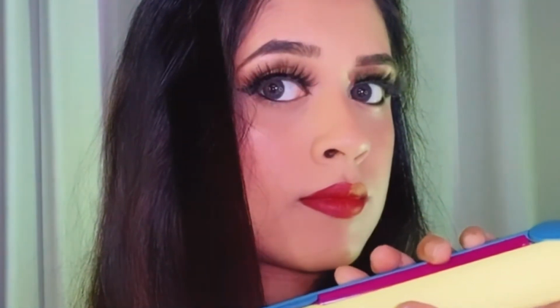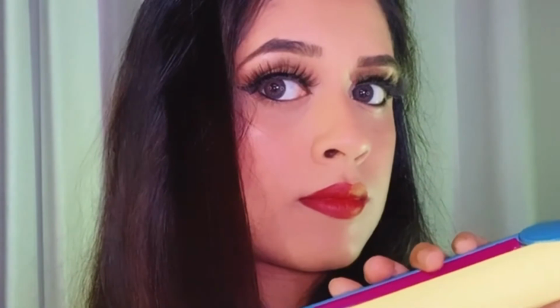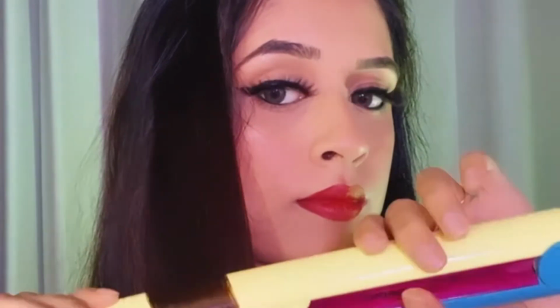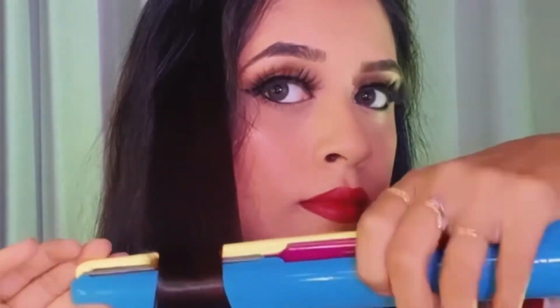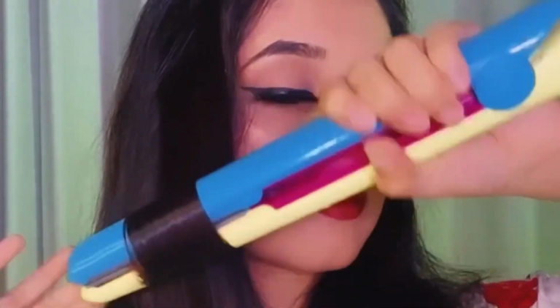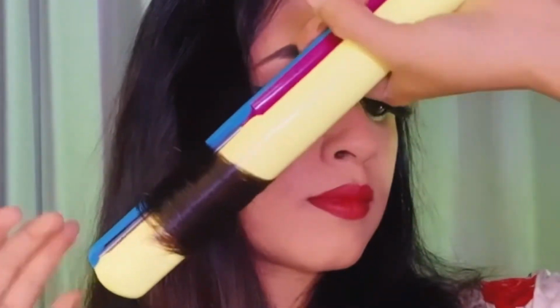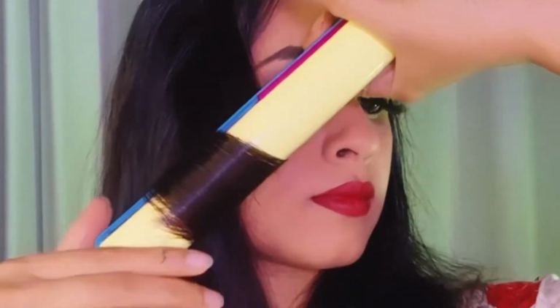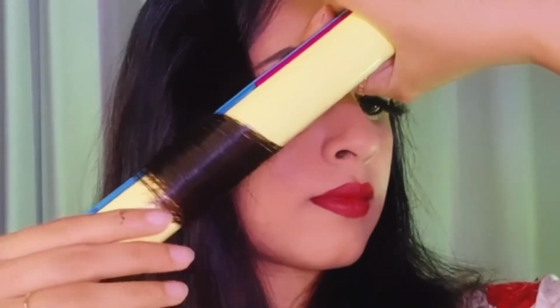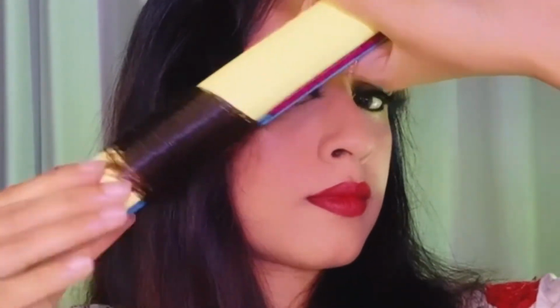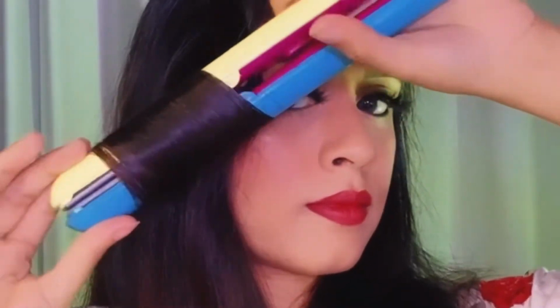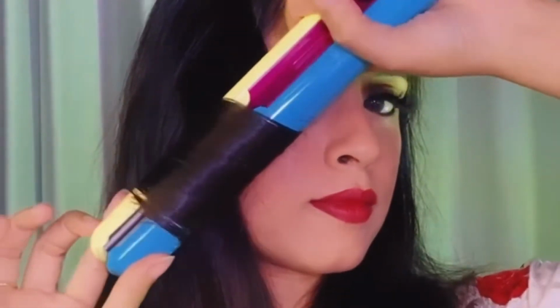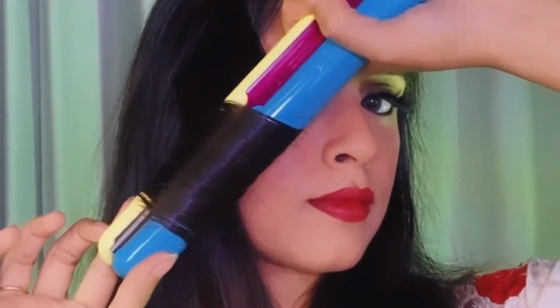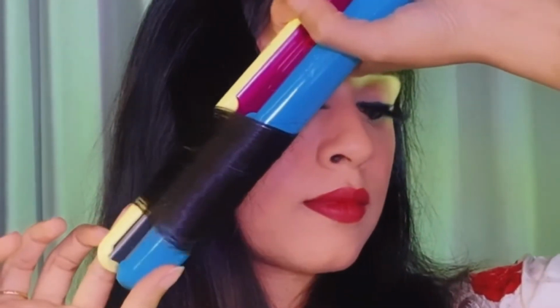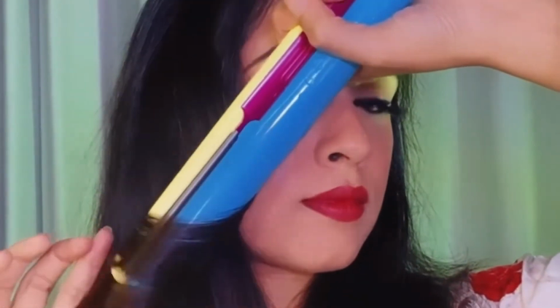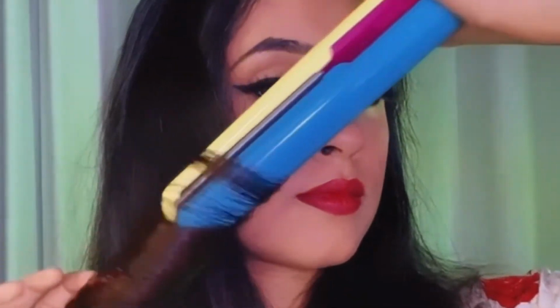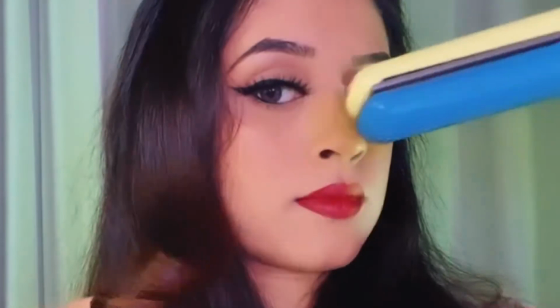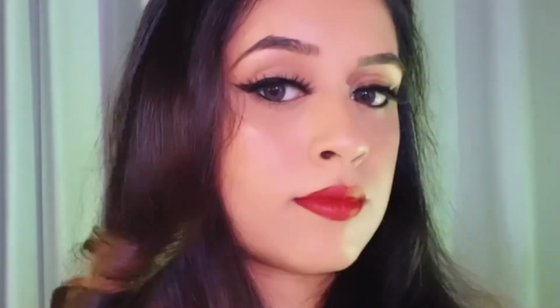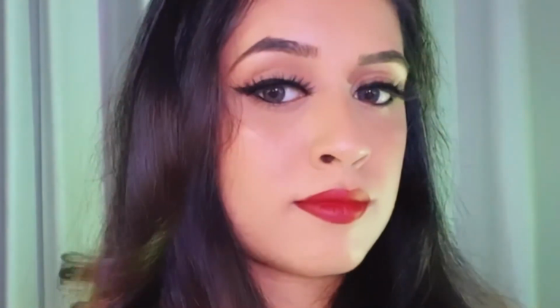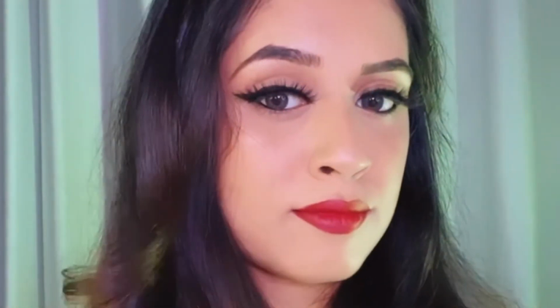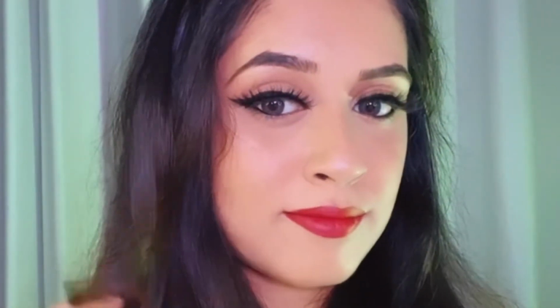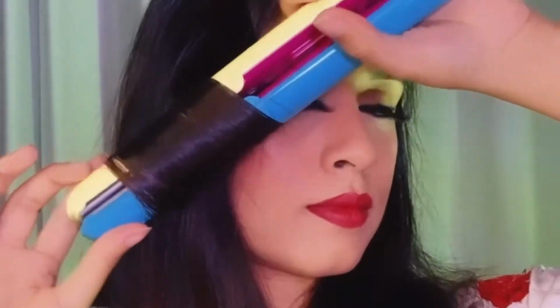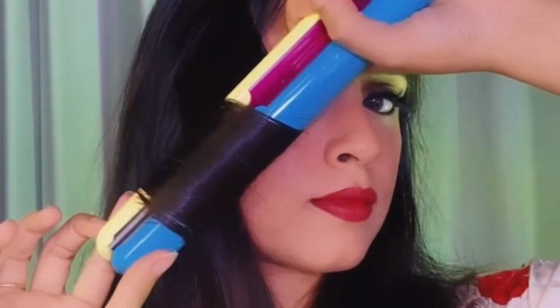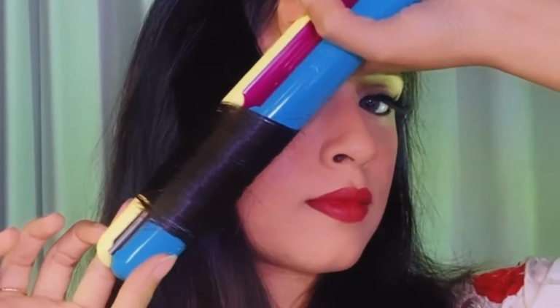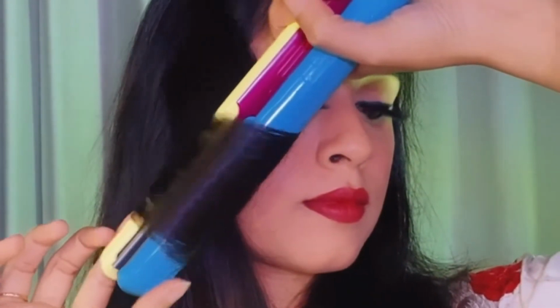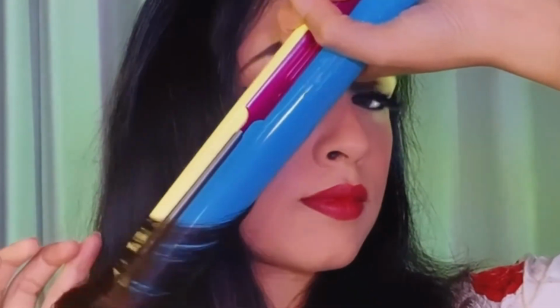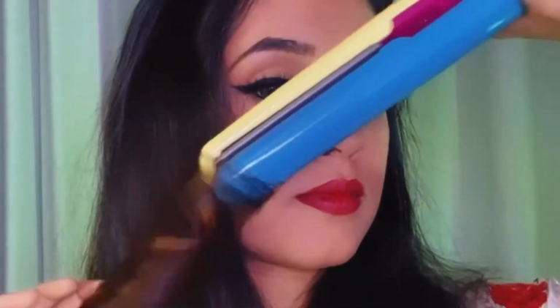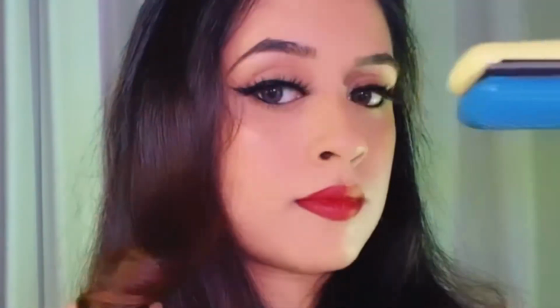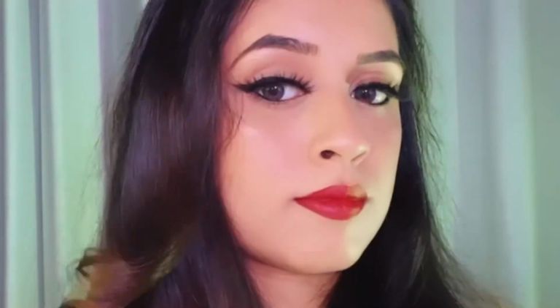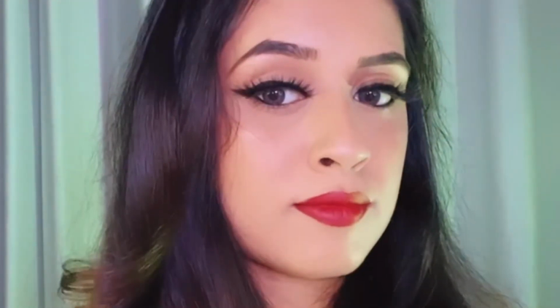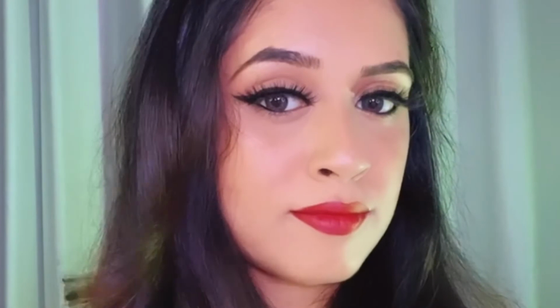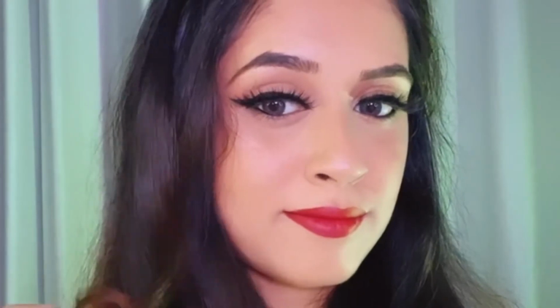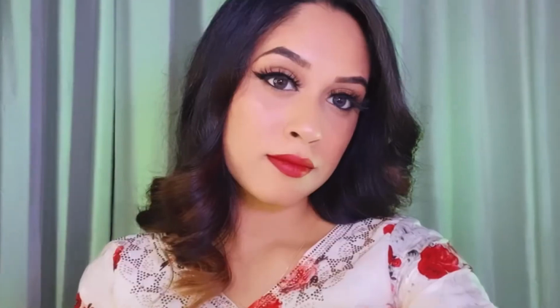Once I'm done with that, I'm curling my hair with a straightener, showing you guys how you can curl your hair with your straightener as well. And that's it — we are done with the look!